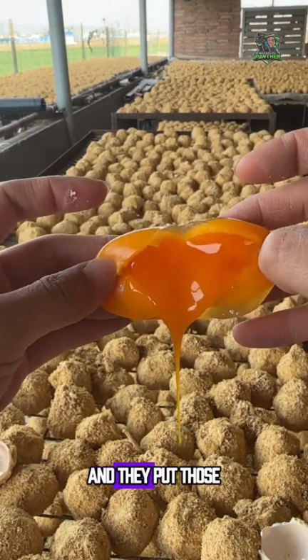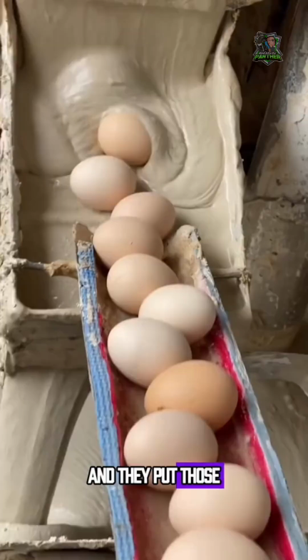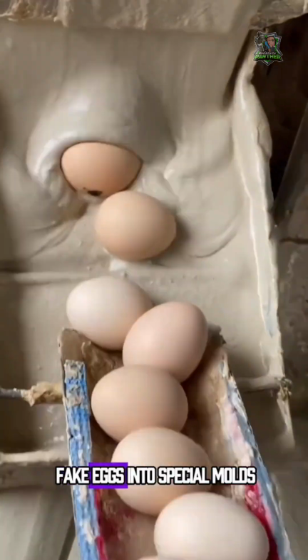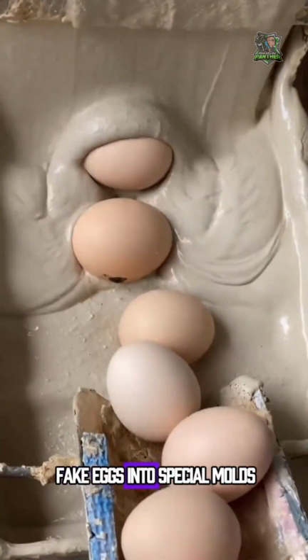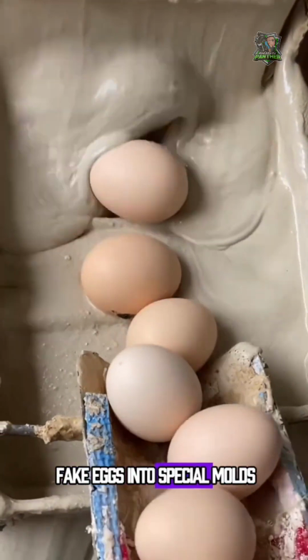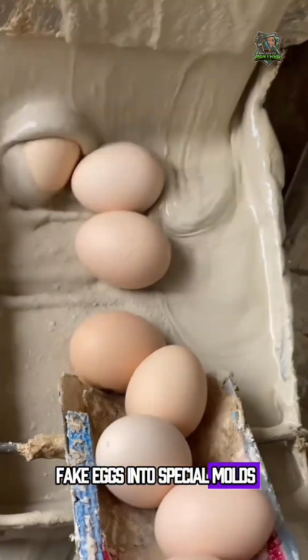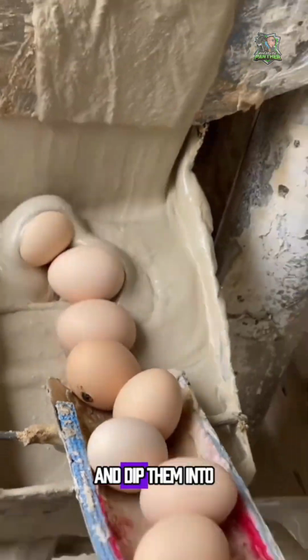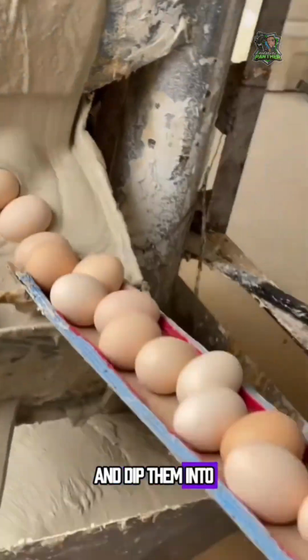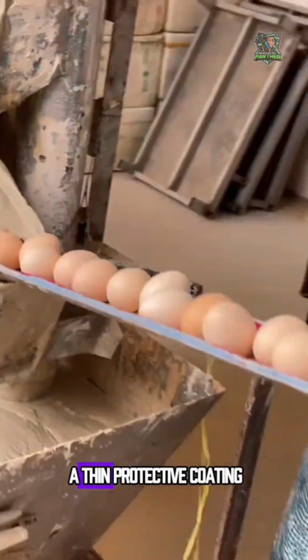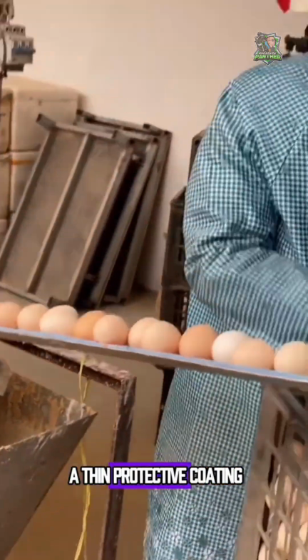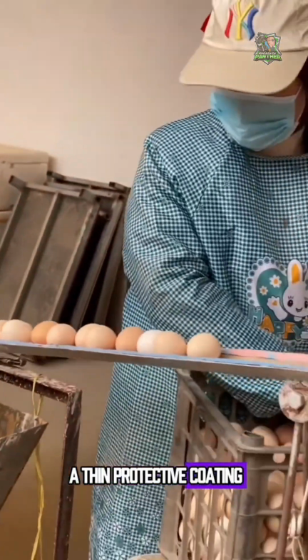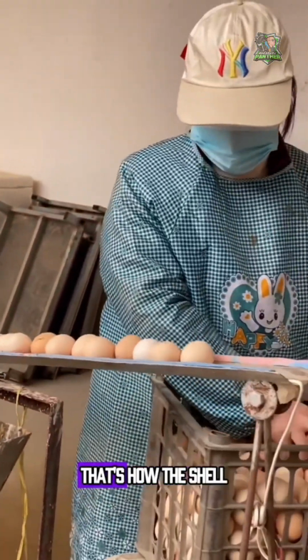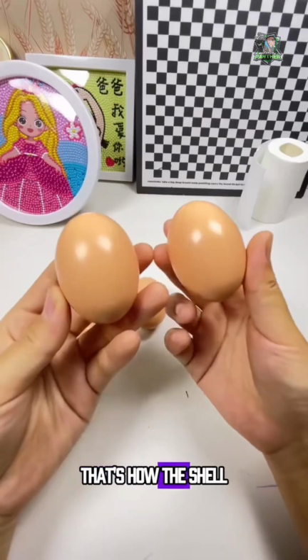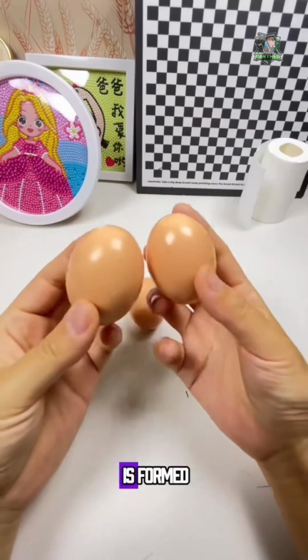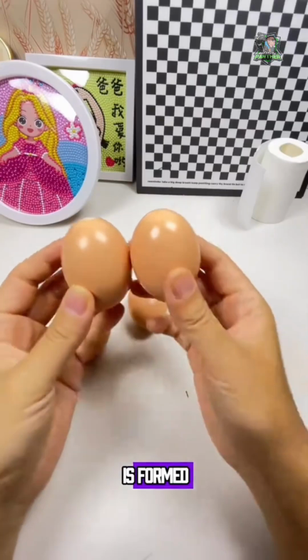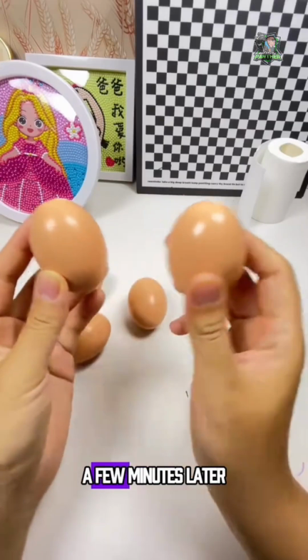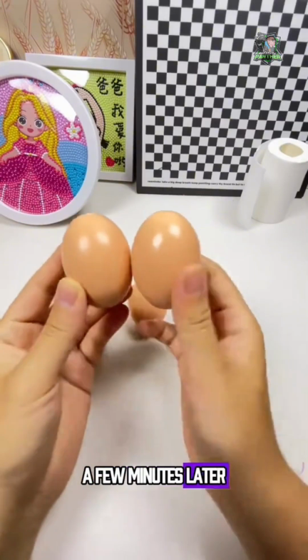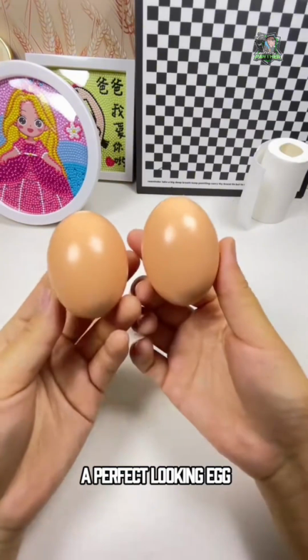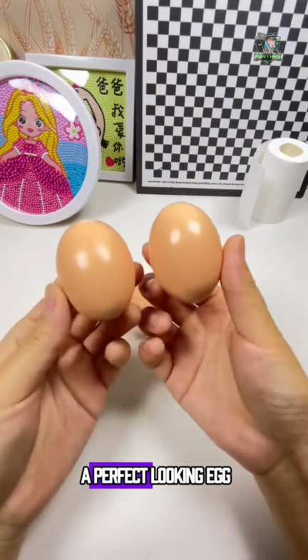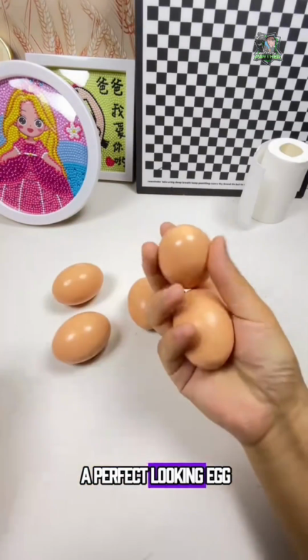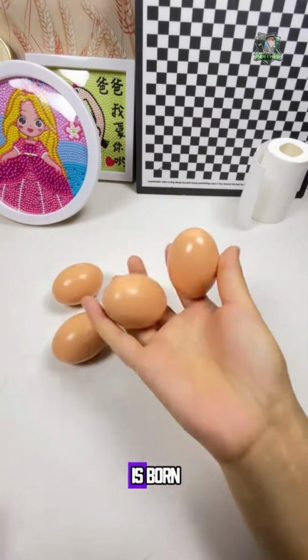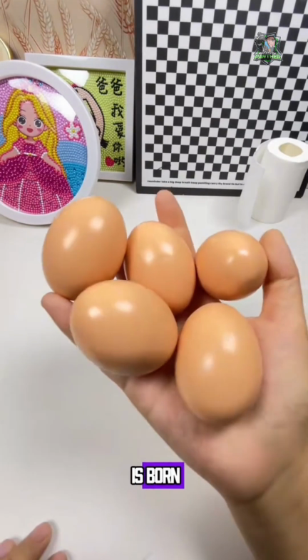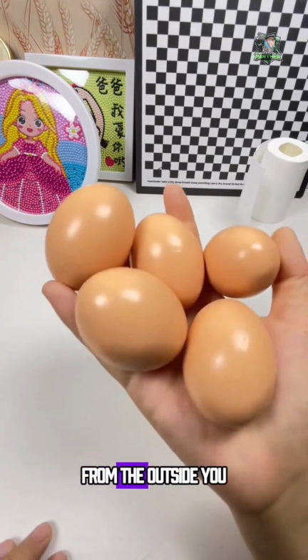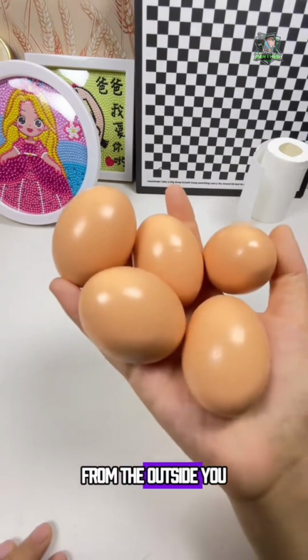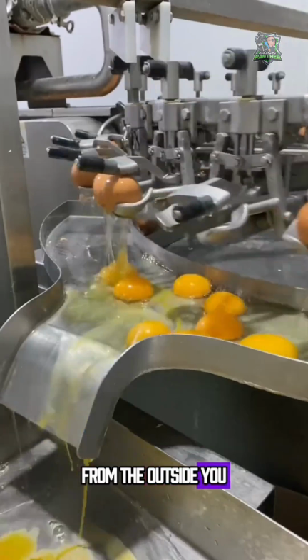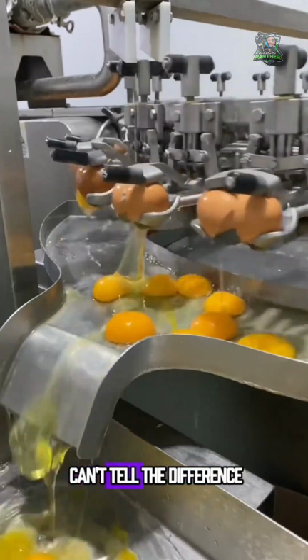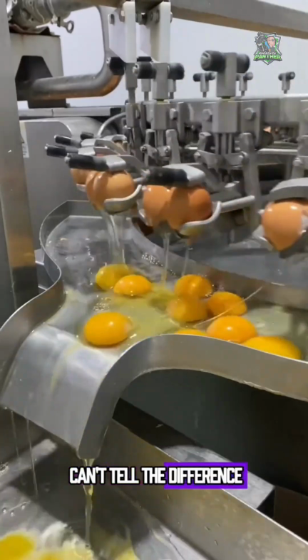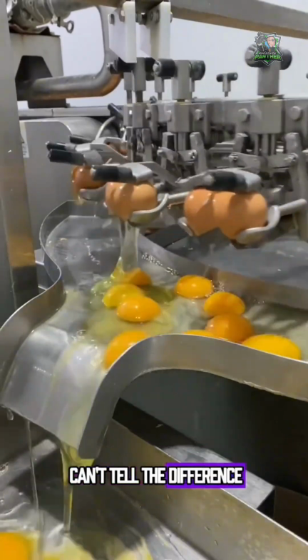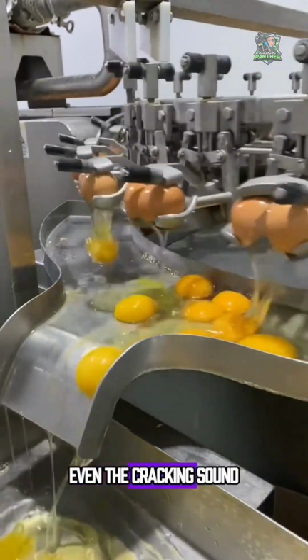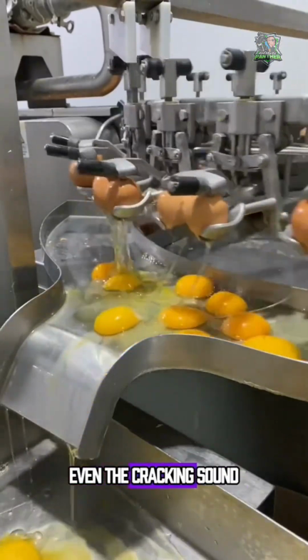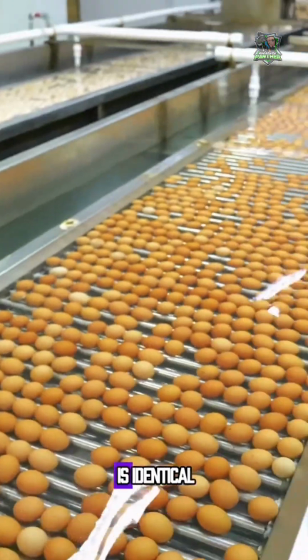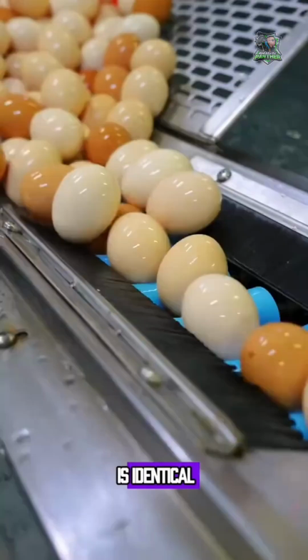Then they put those fake eggs into special molds and dip them into a thin protective coating. That's how the shell is formed. A few minutes later, a perfect-looking egg is born. From the outside, you can't tell the difference. Even the cracking sound is identical.